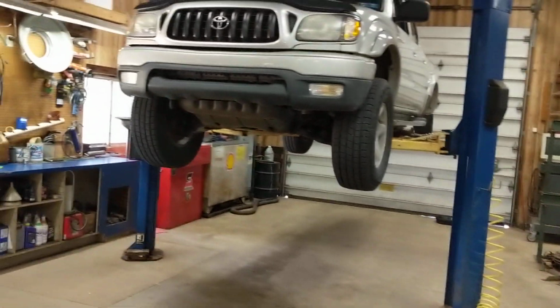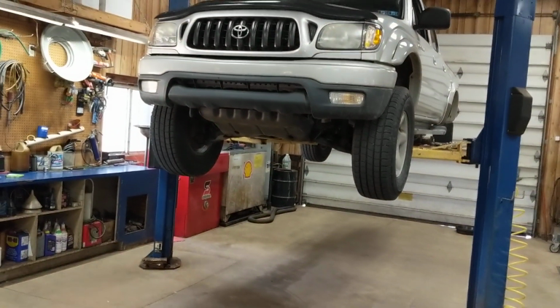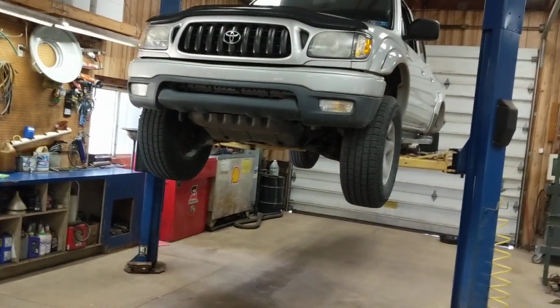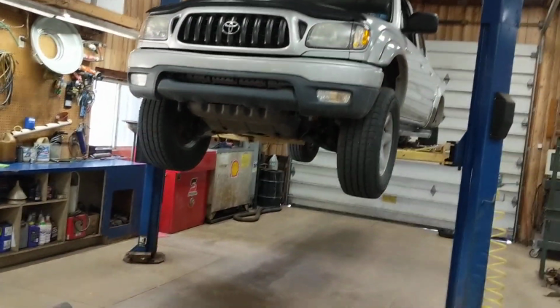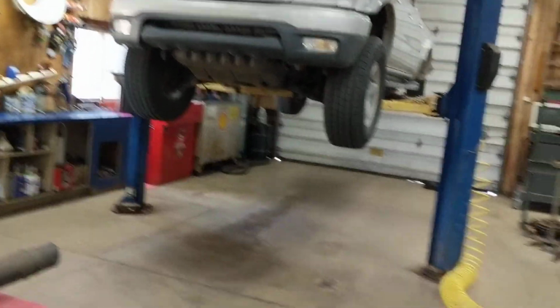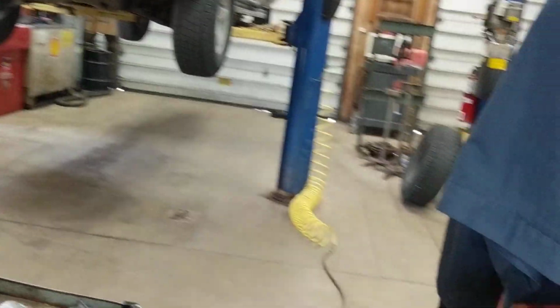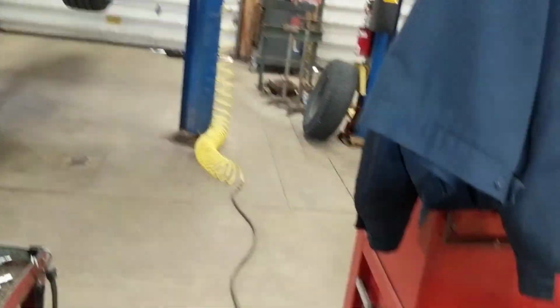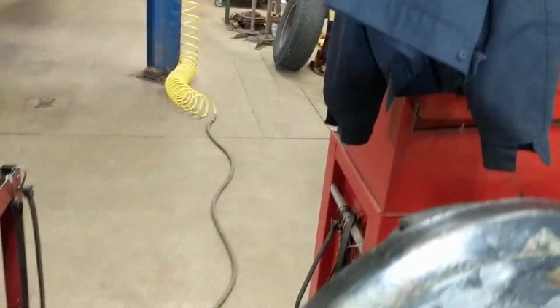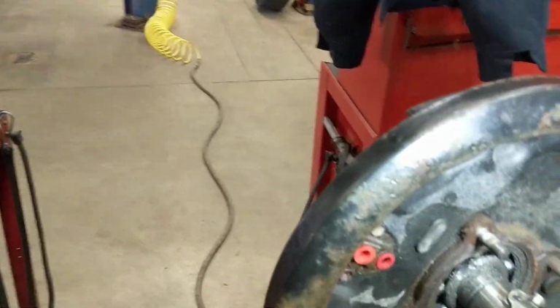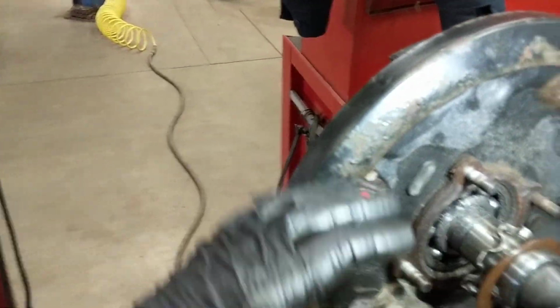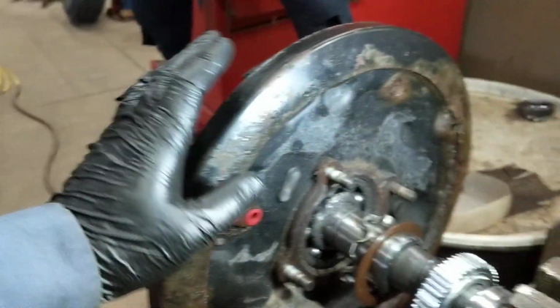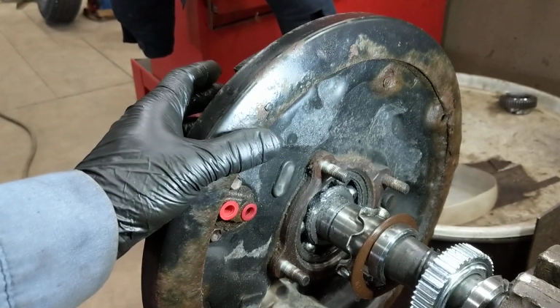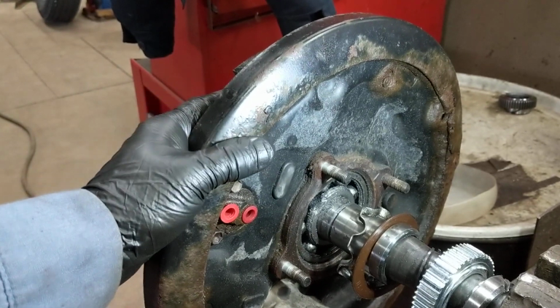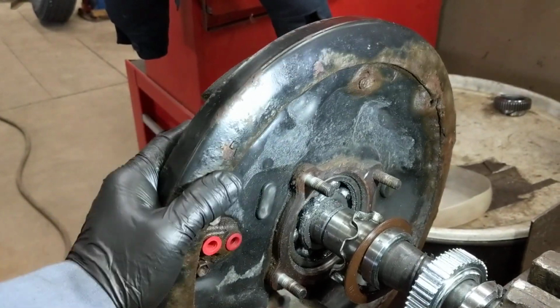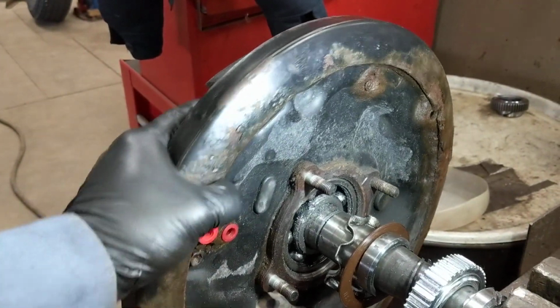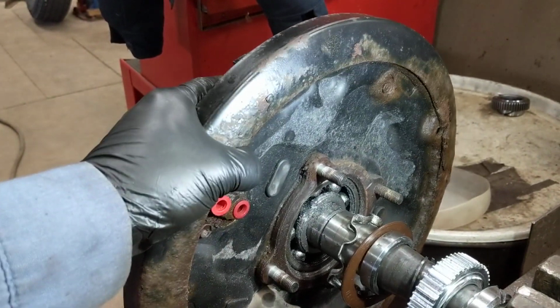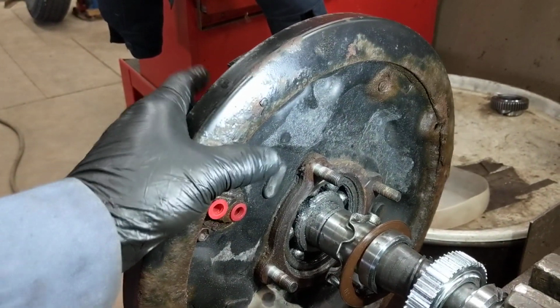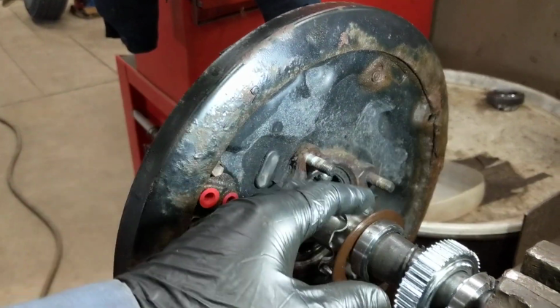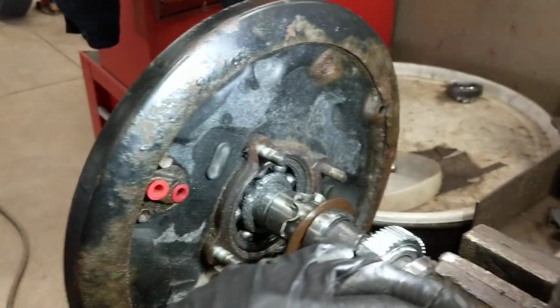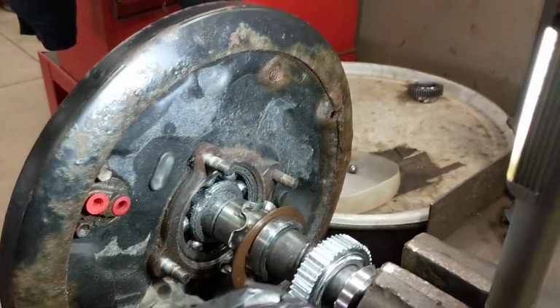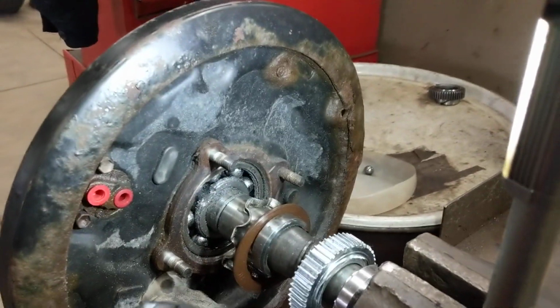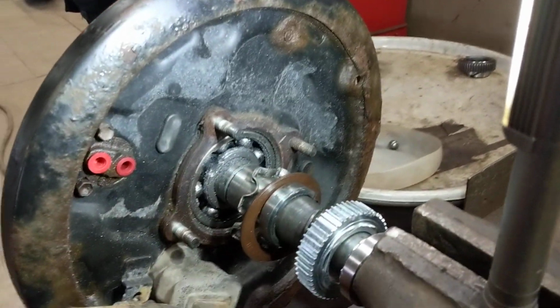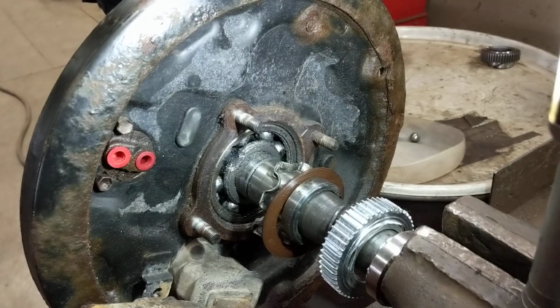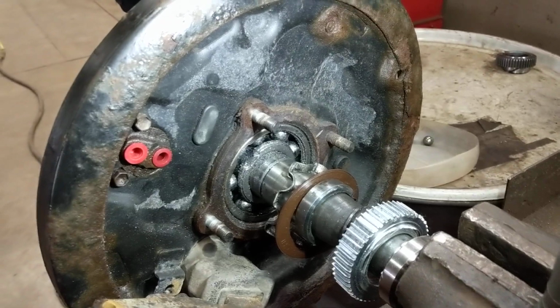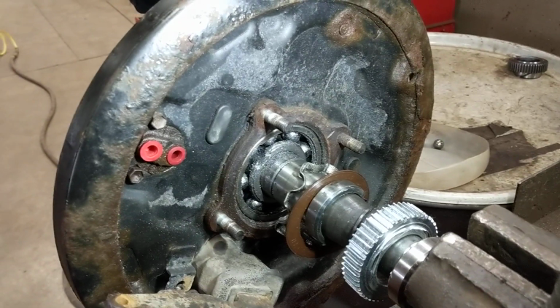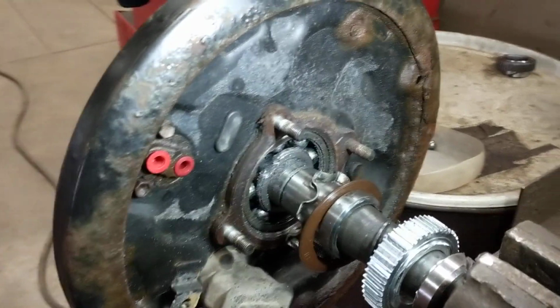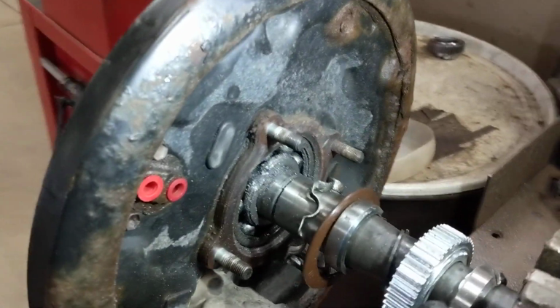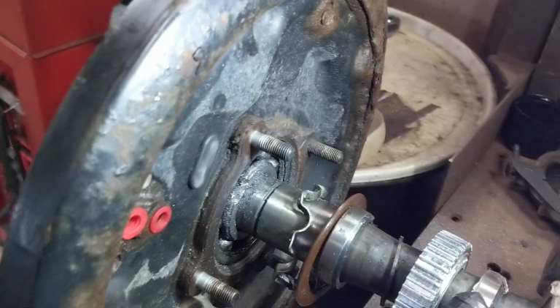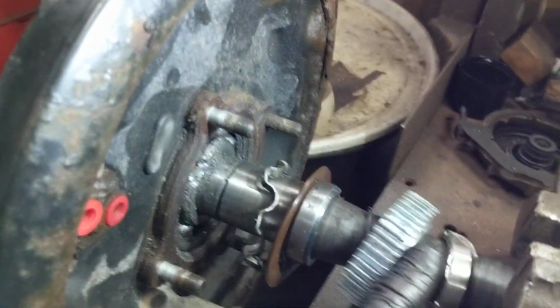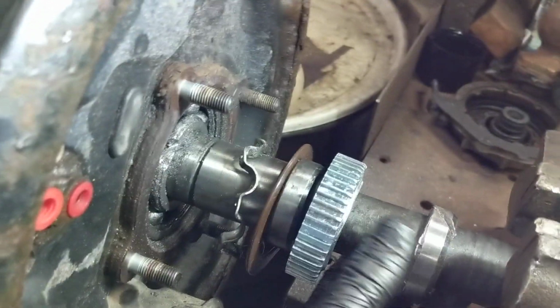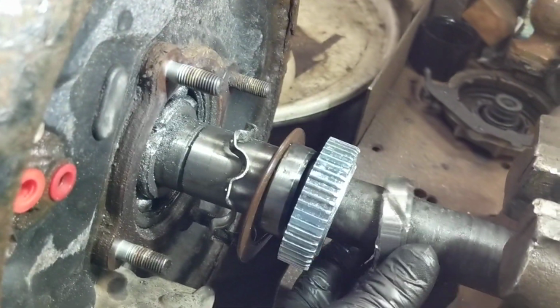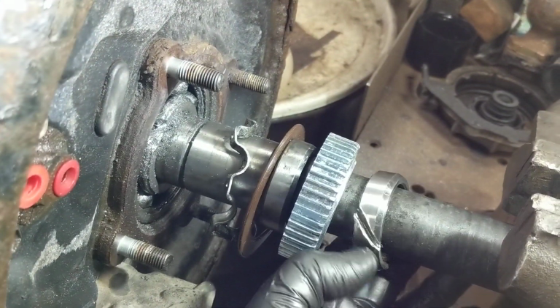There's the truck — we already got the axle out. Here's the issue: there's a special tool to press the bearing out to finish this job and I don't have that tool. I got the parts here and I need to get the truck out of the bay.